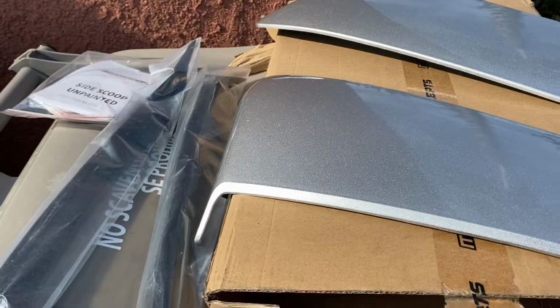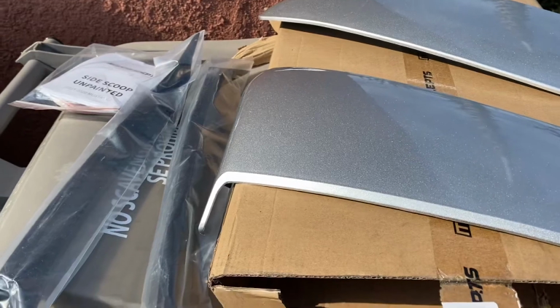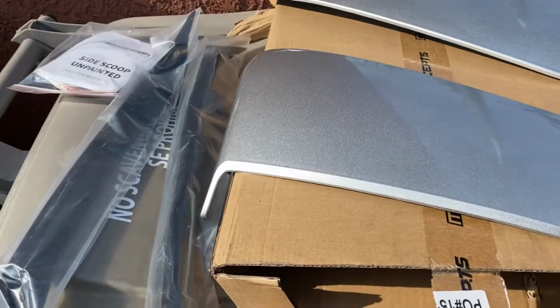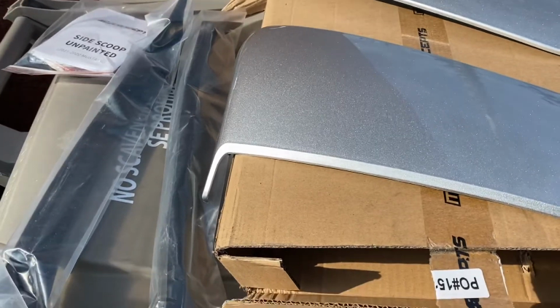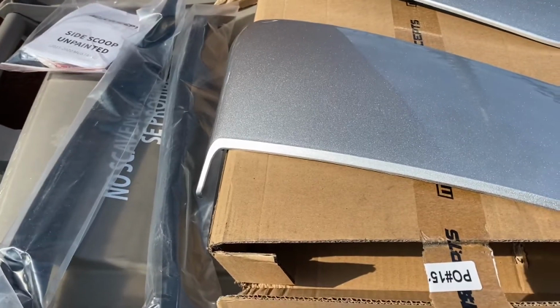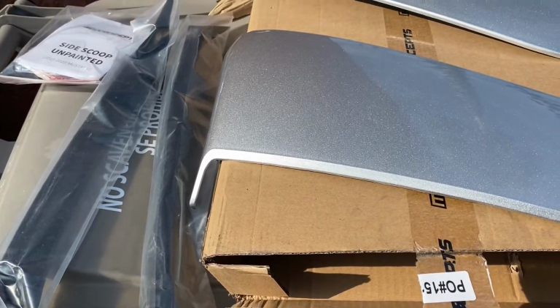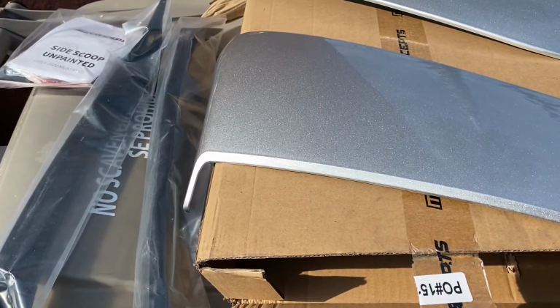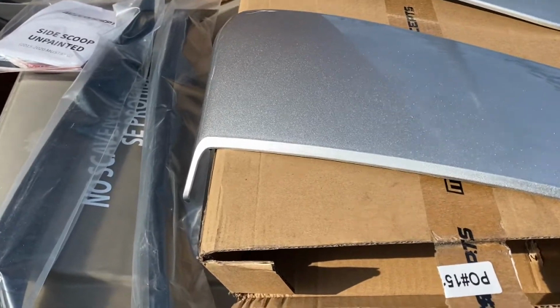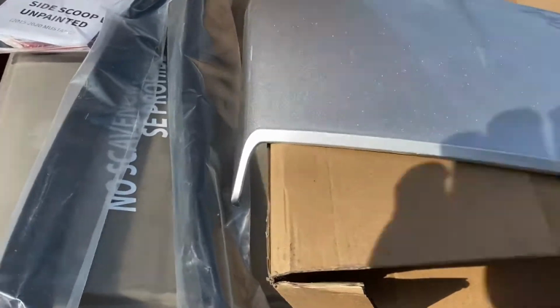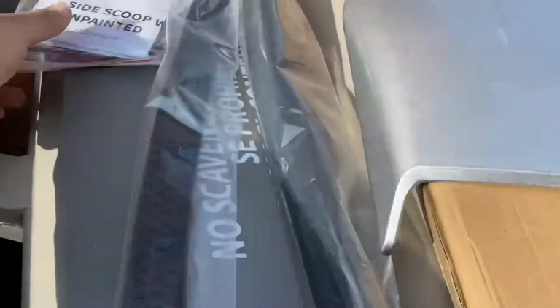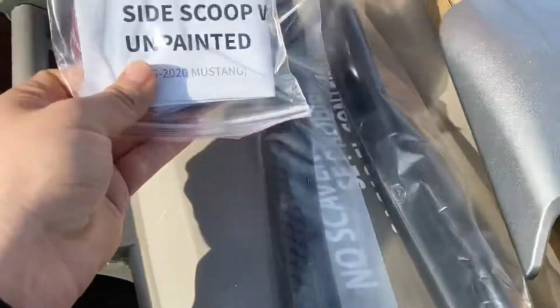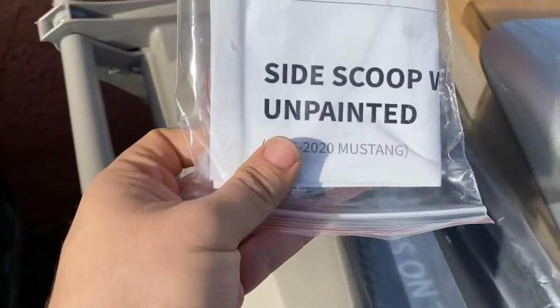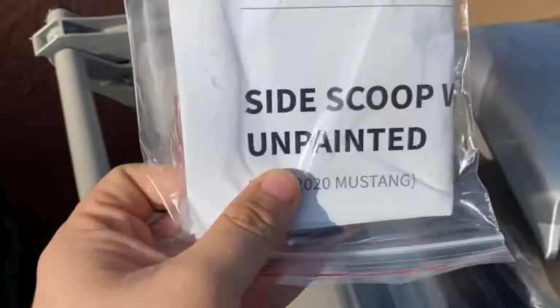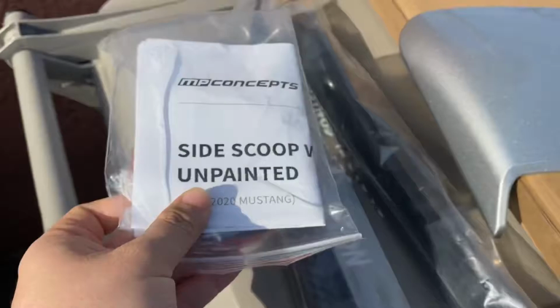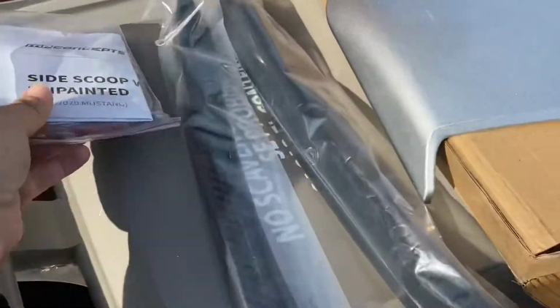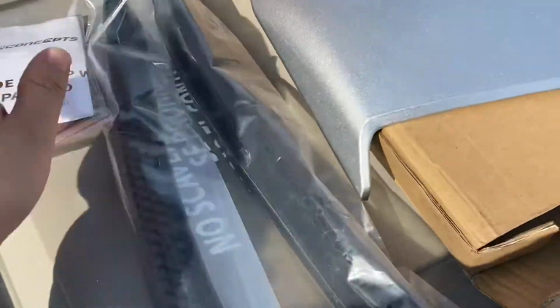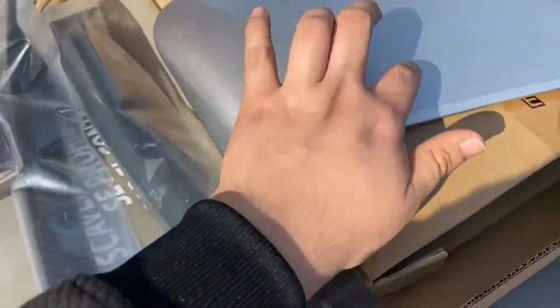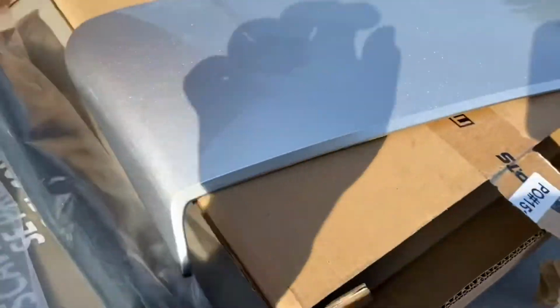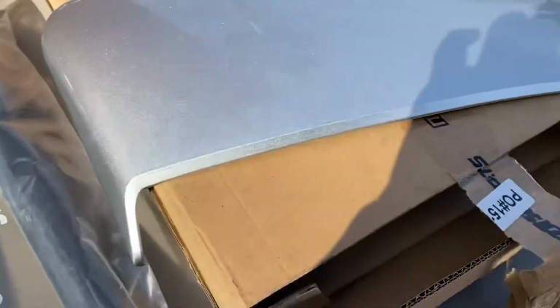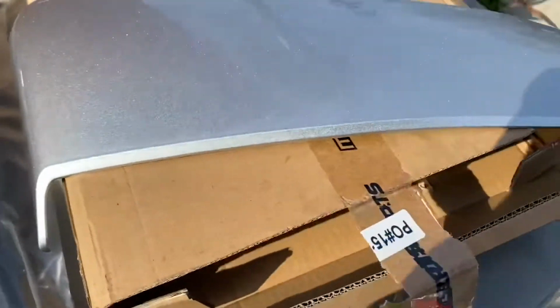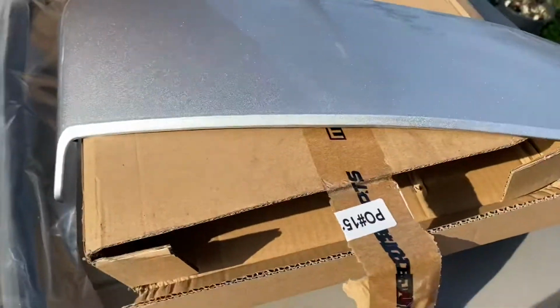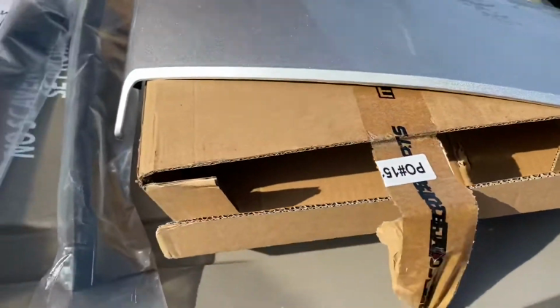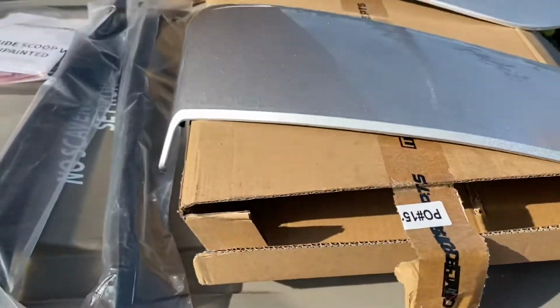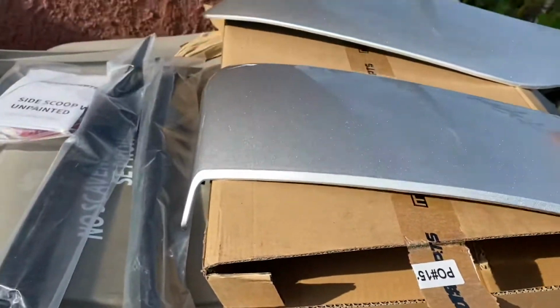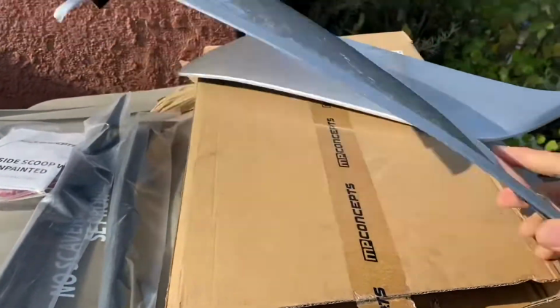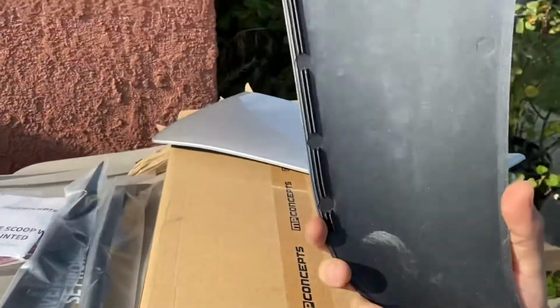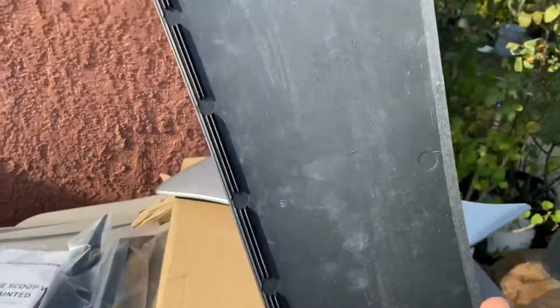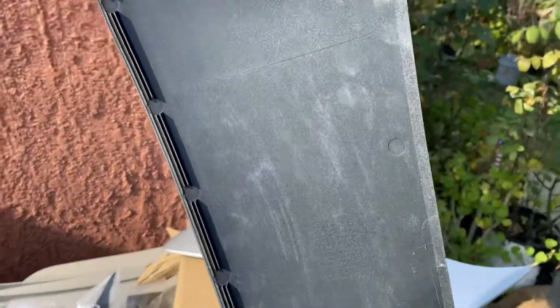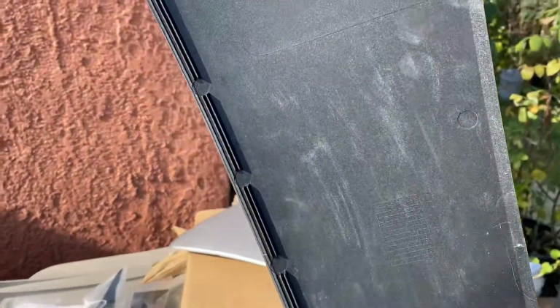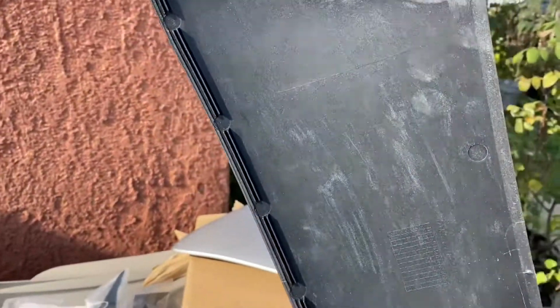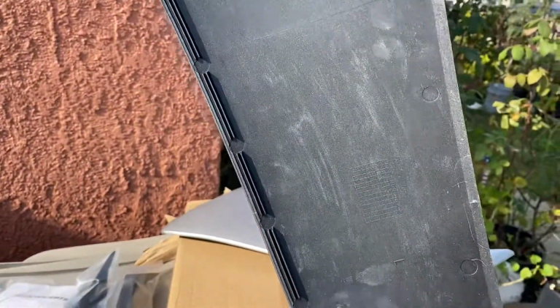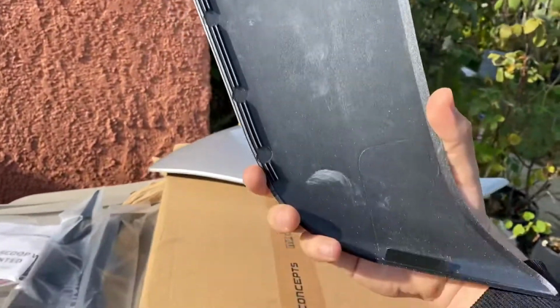What up y'all, this is a little review video of the MP concept side hoops. They do come unpainted — I already got mine painted, that's why they look like that.